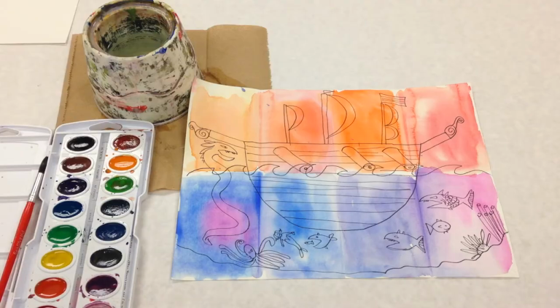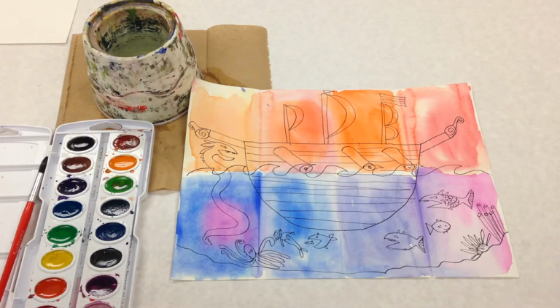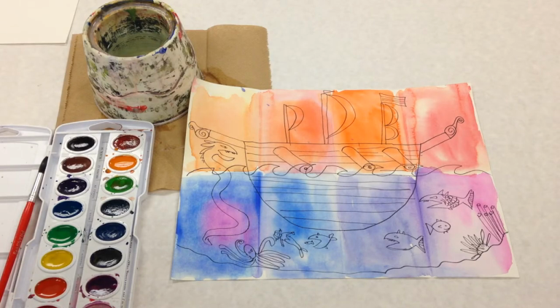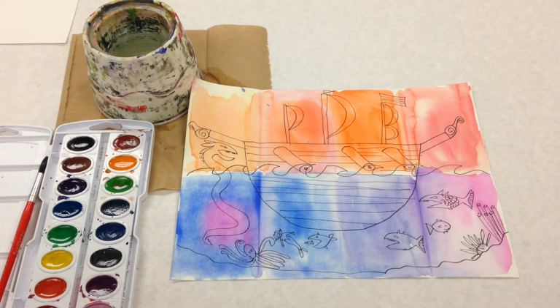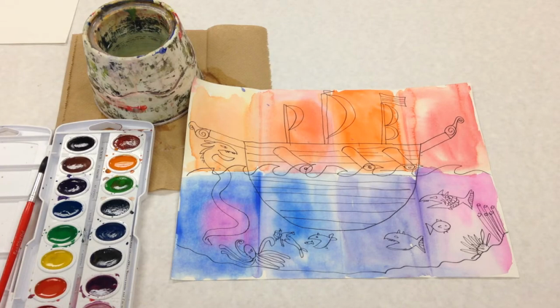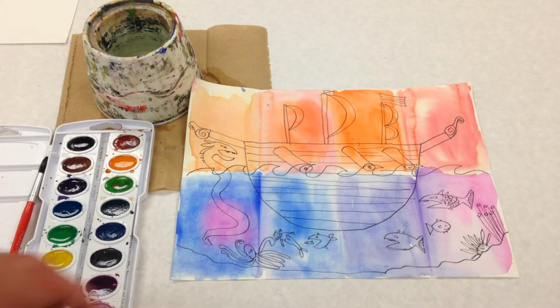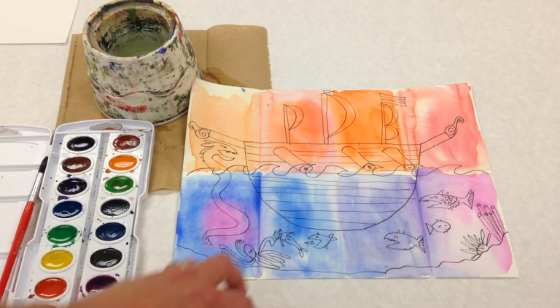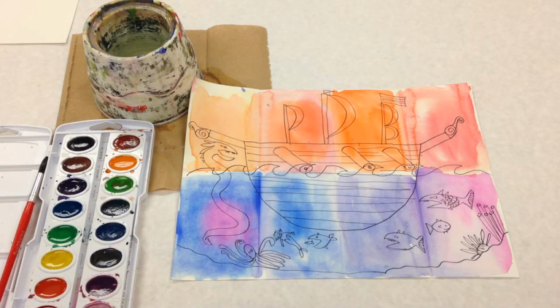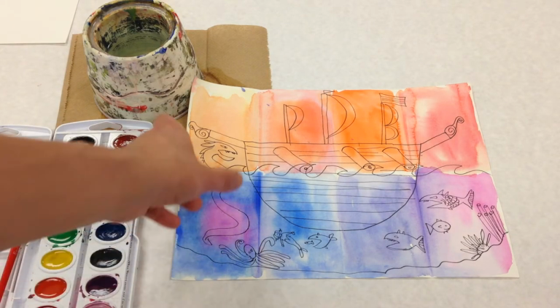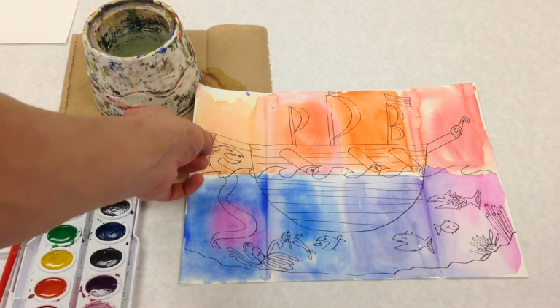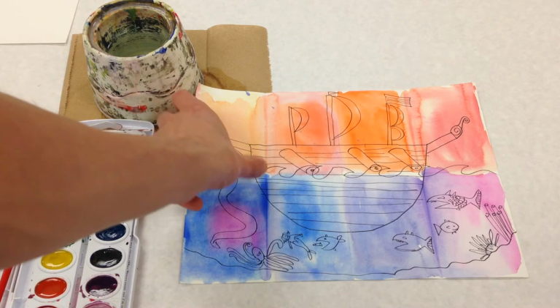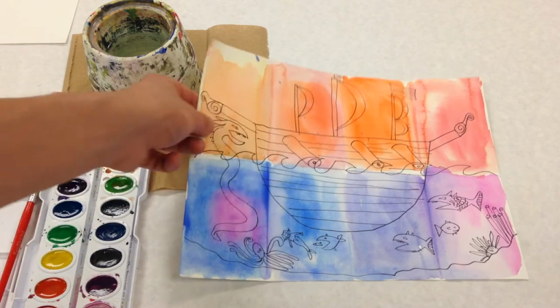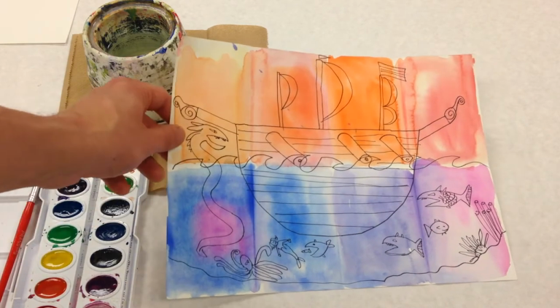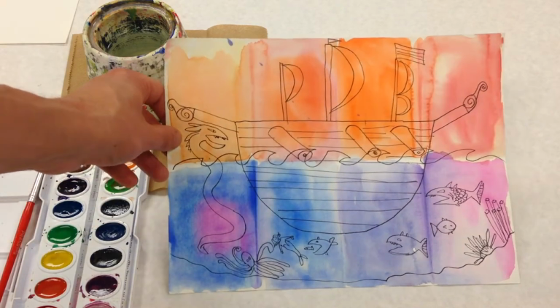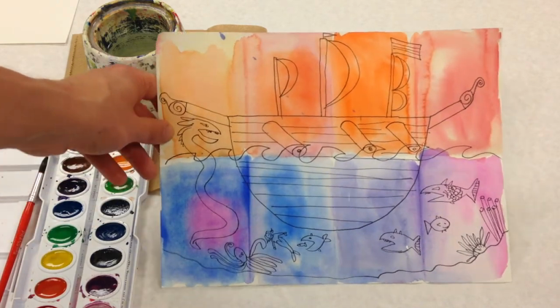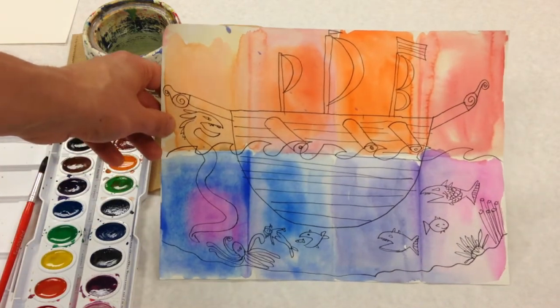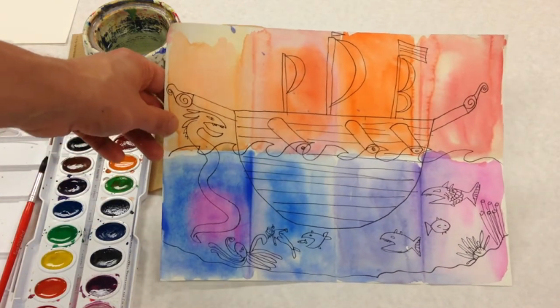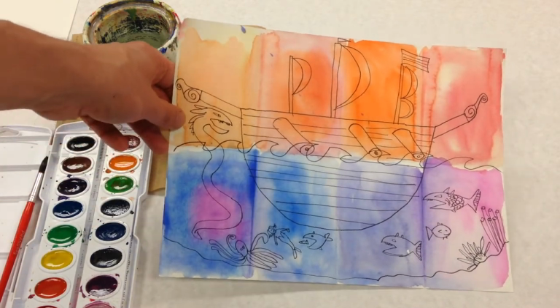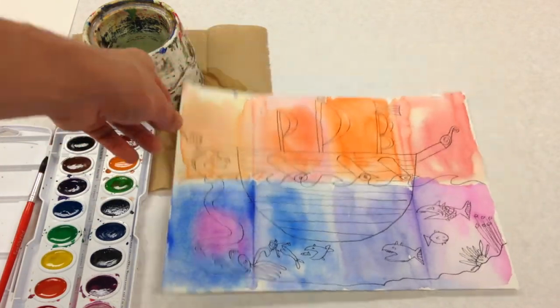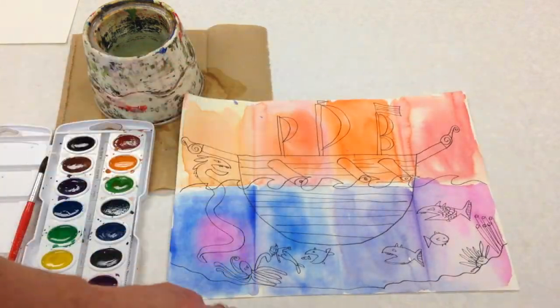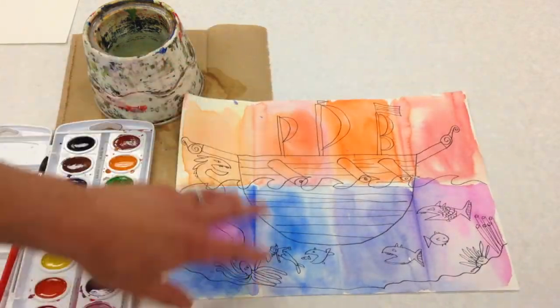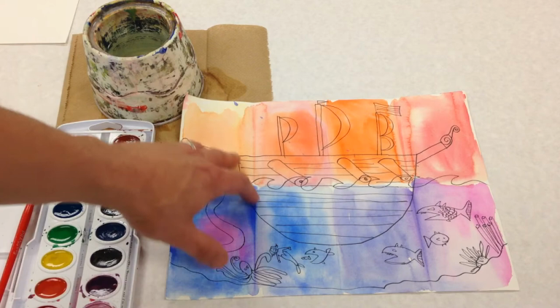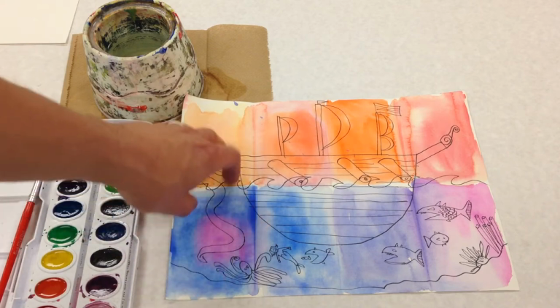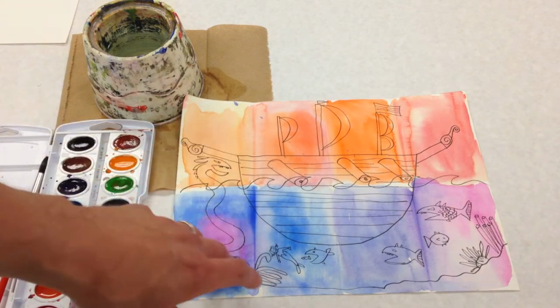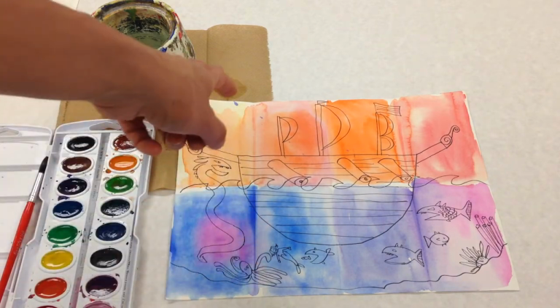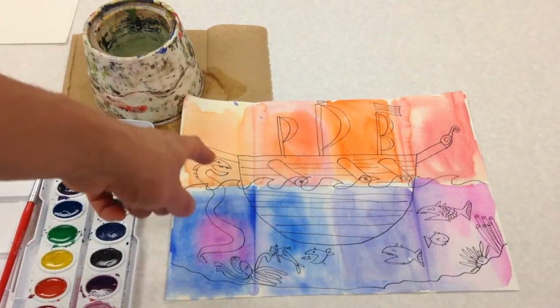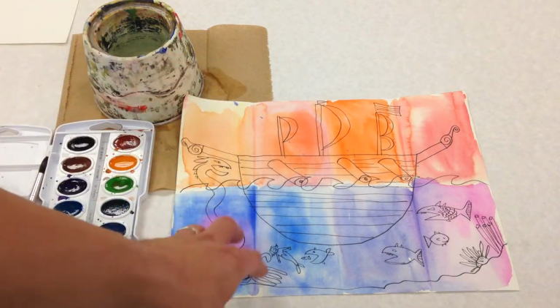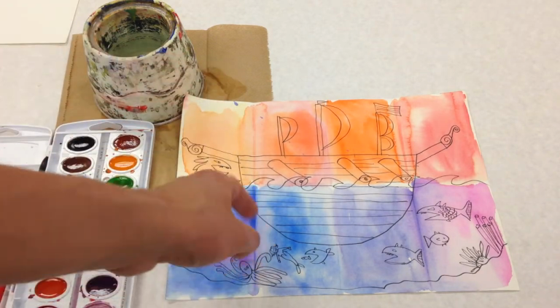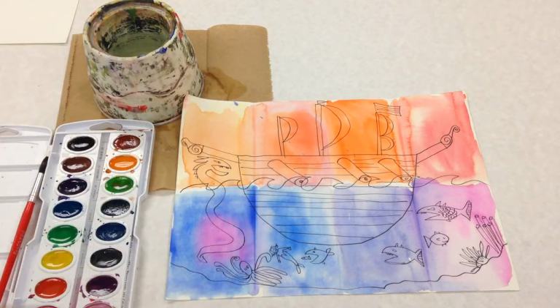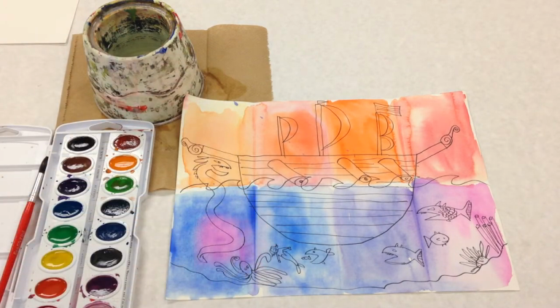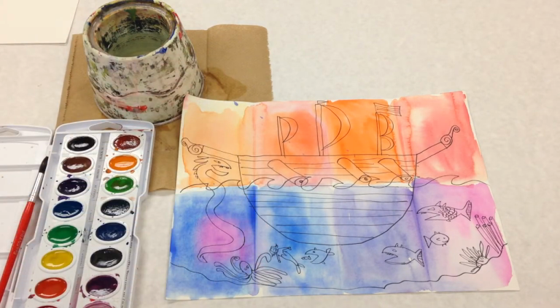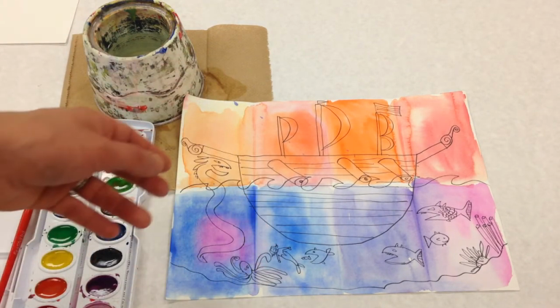Today we're gonna start the first part of making this really cool pirate ship with all the sea monsters and fish below, and we're gonna do some watercolor for the sky and then what's below the surface of the water.